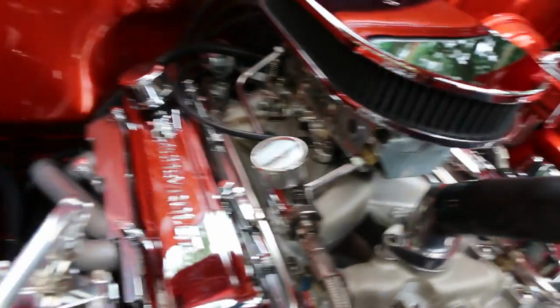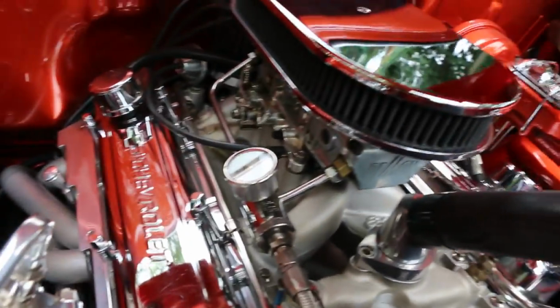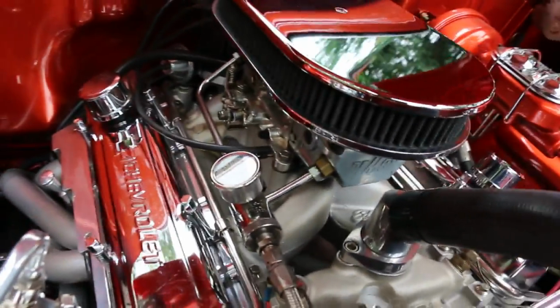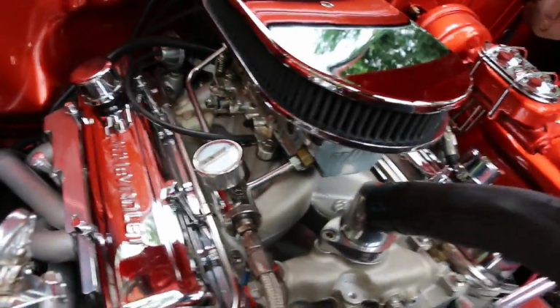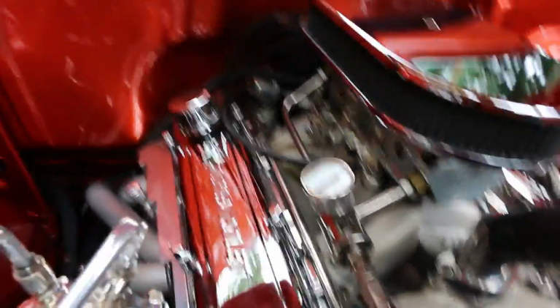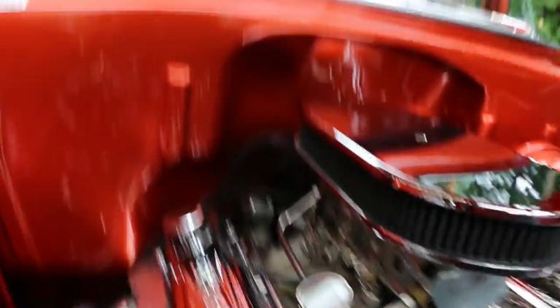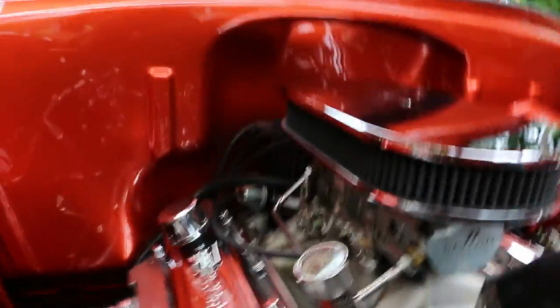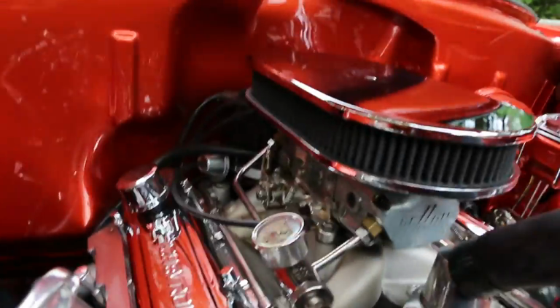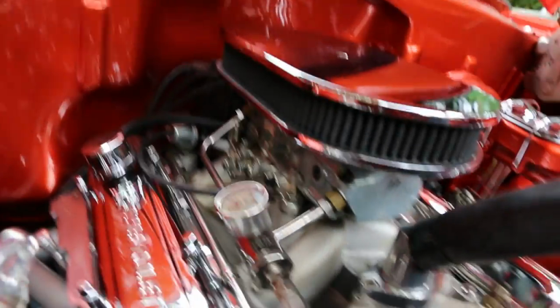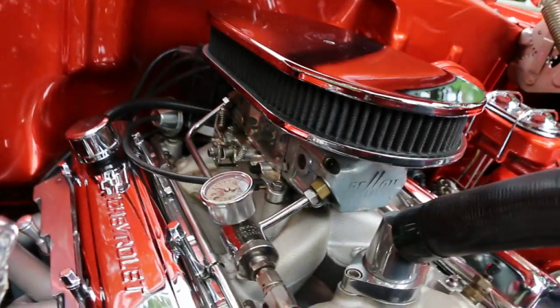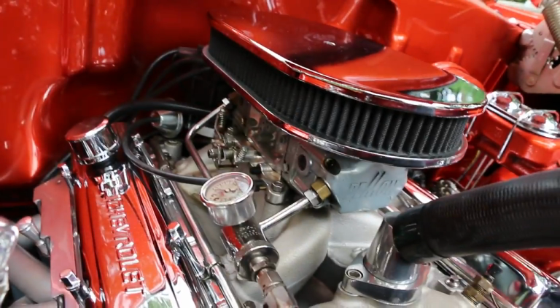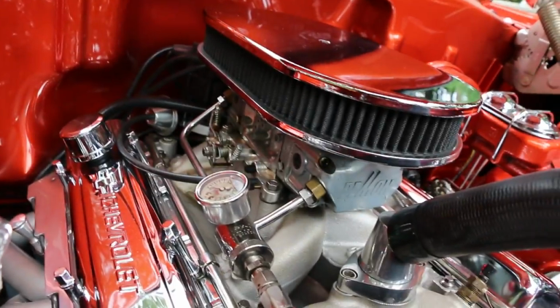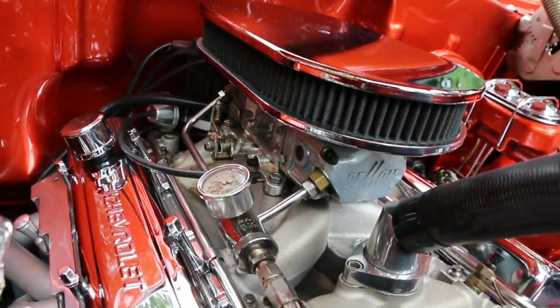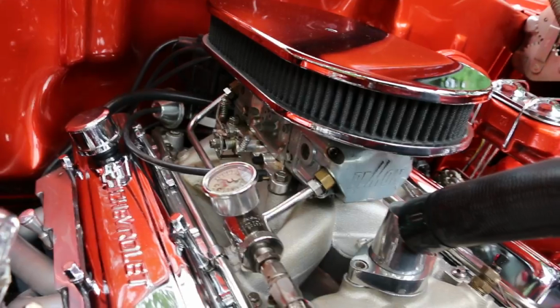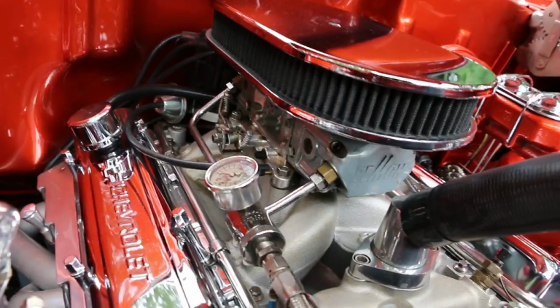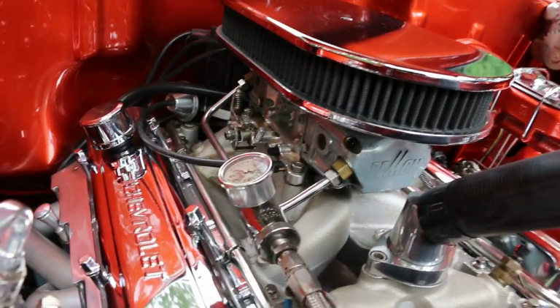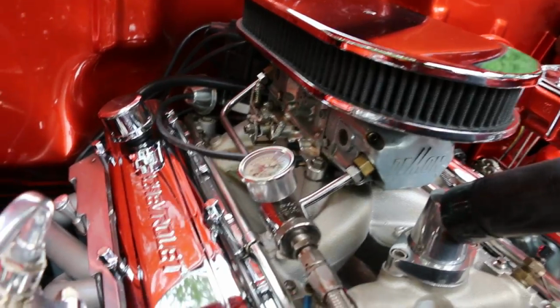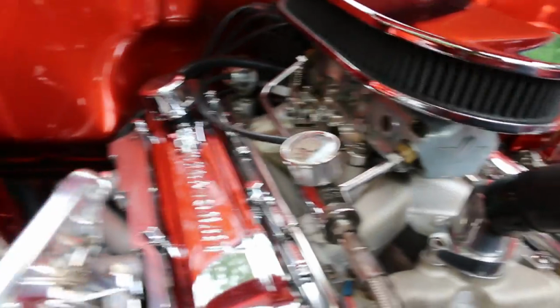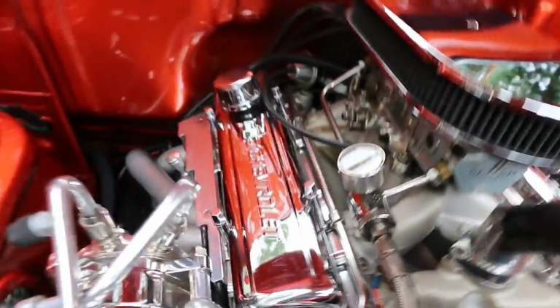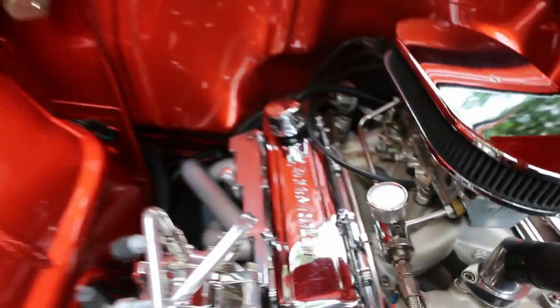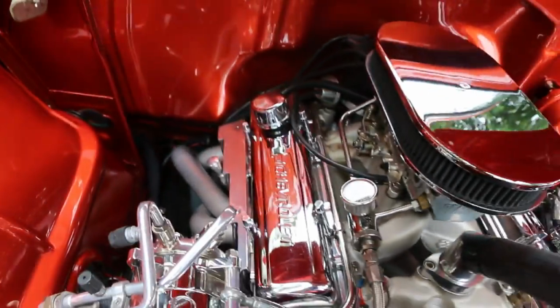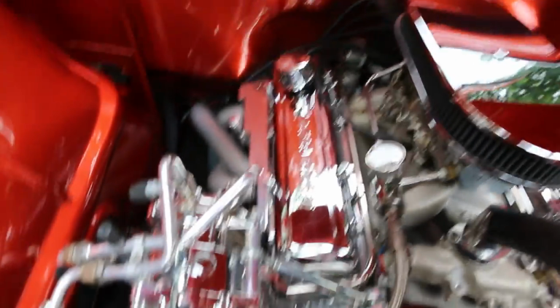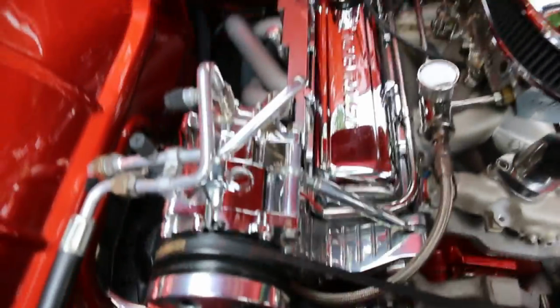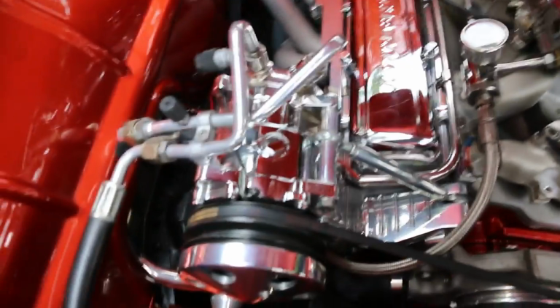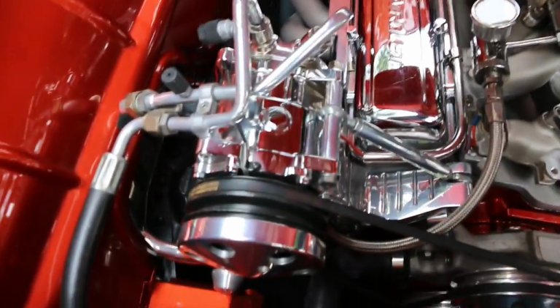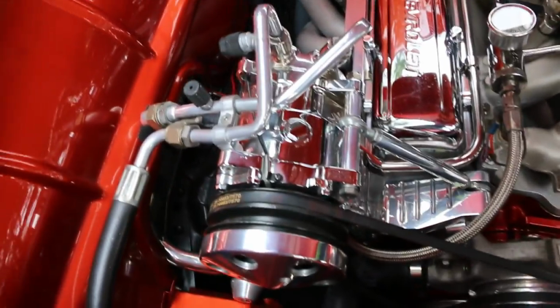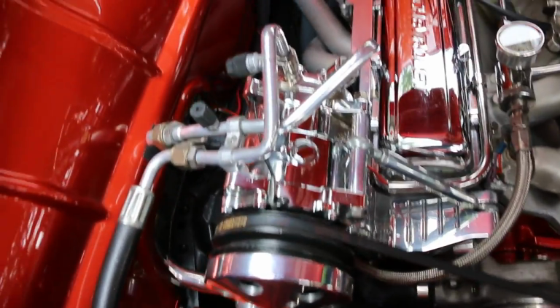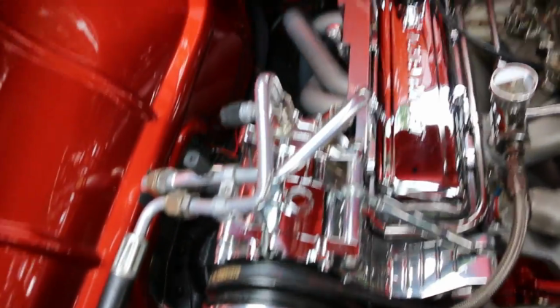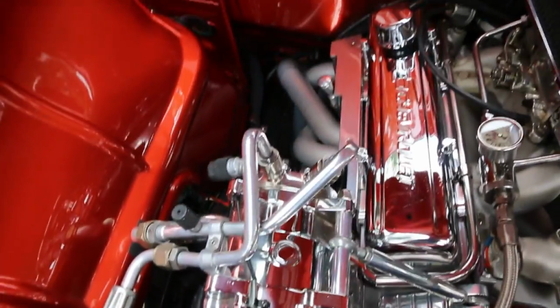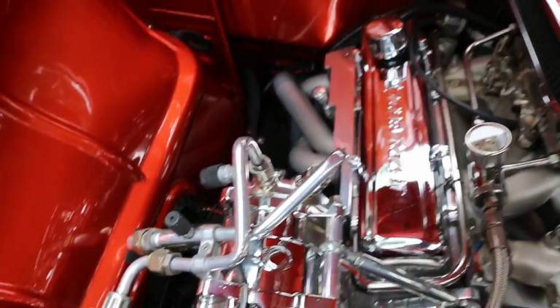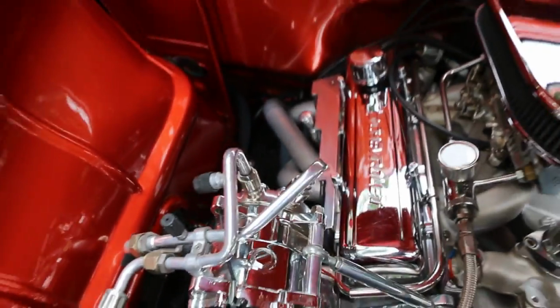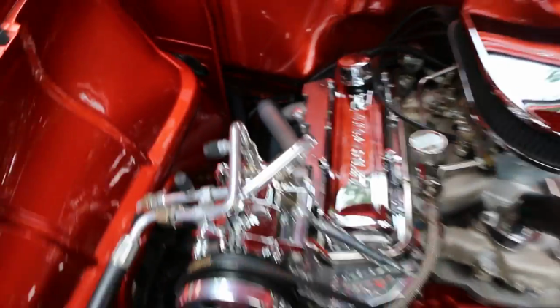Looks like an Edelbrock high rise with a Demon double pumper under there. And the line on the summit stick — awesome.